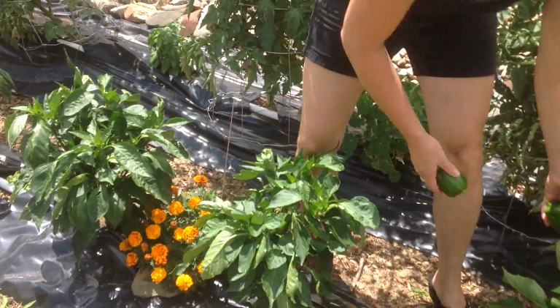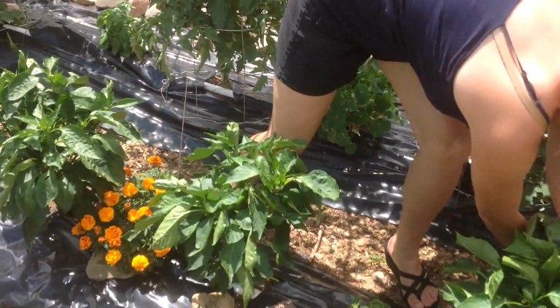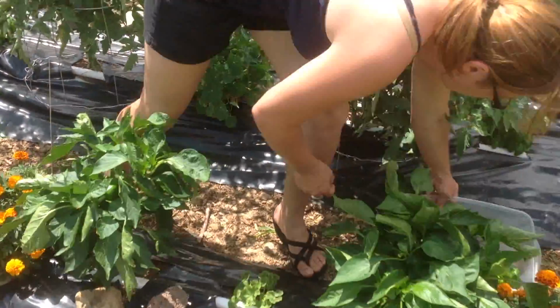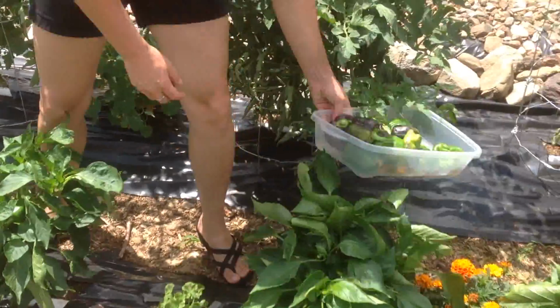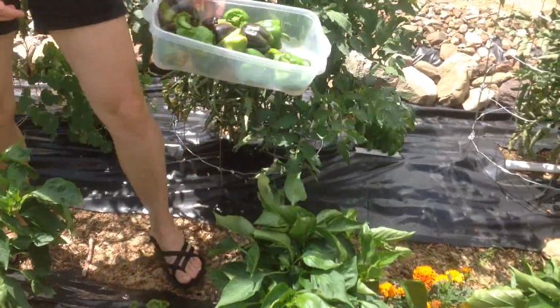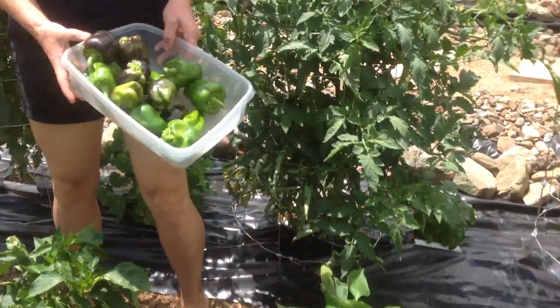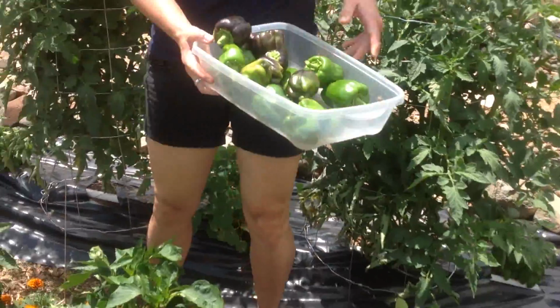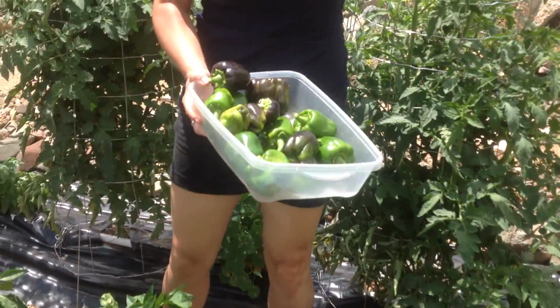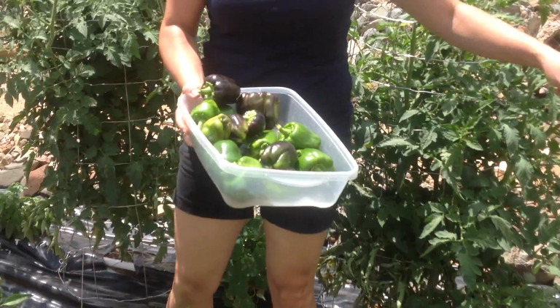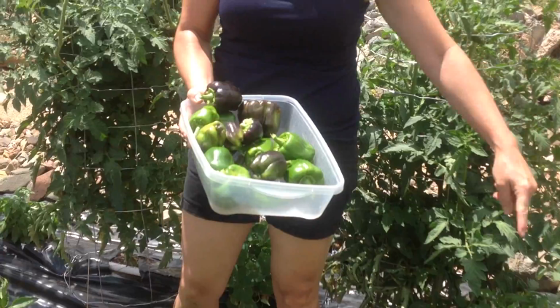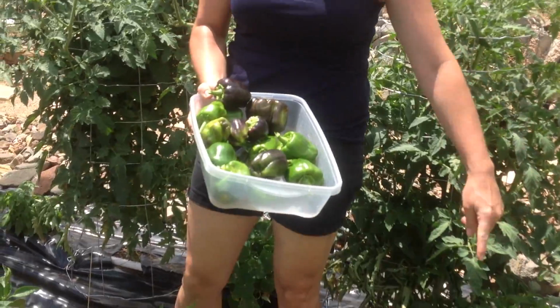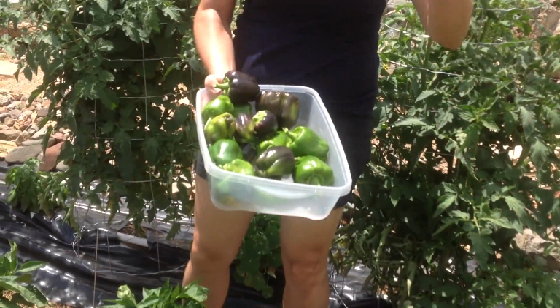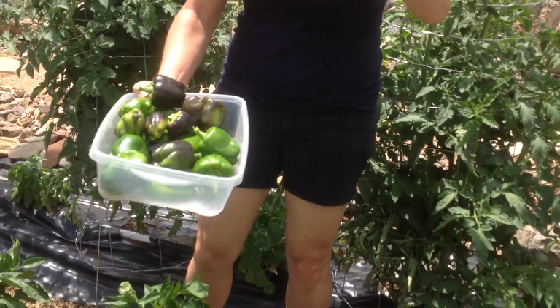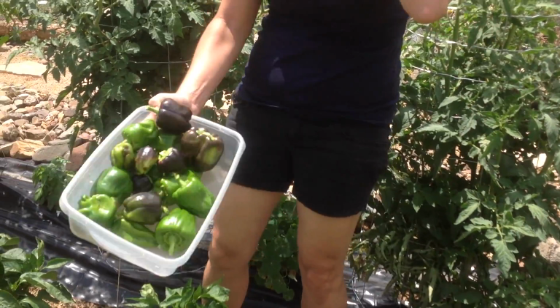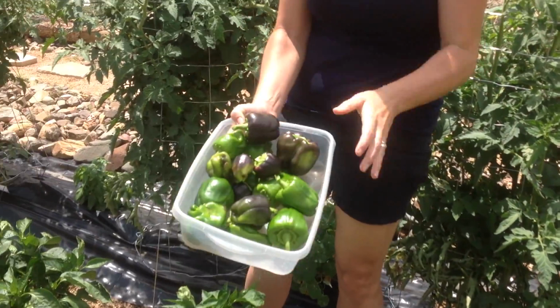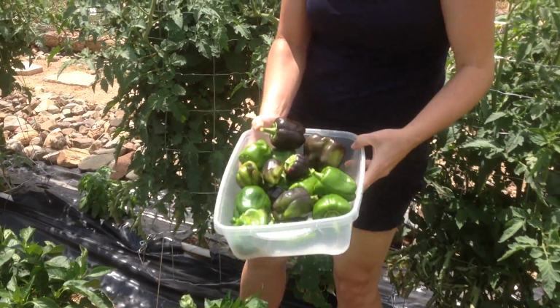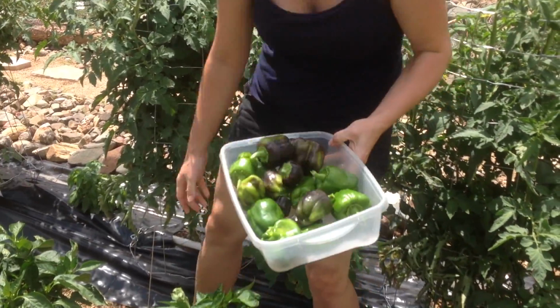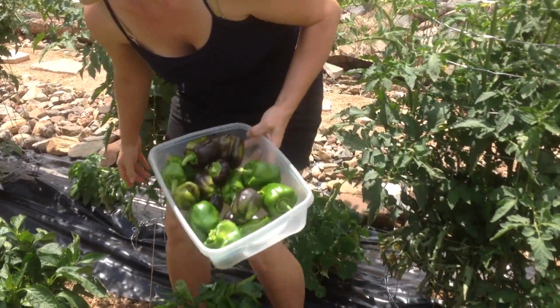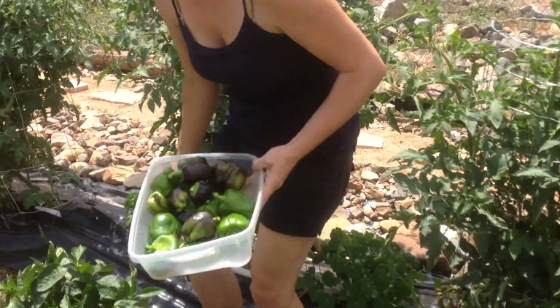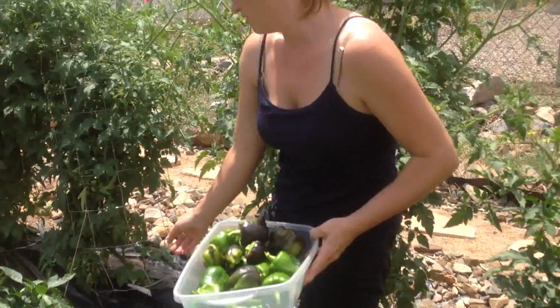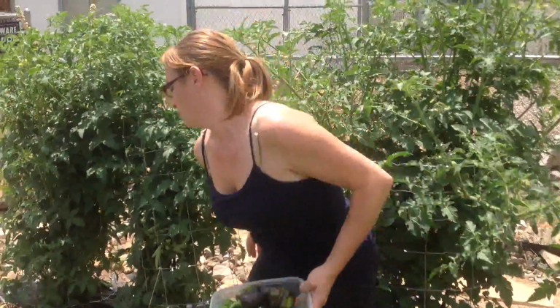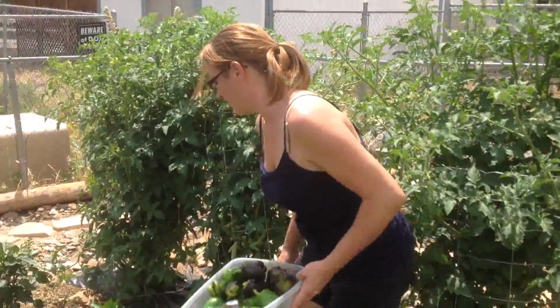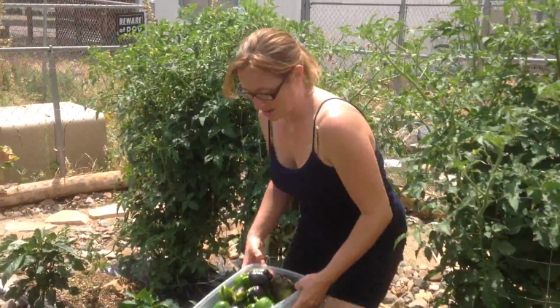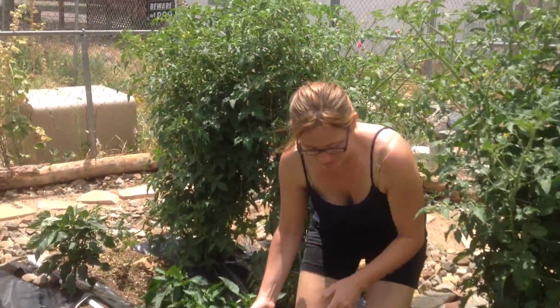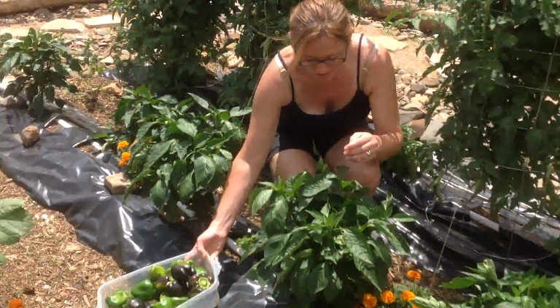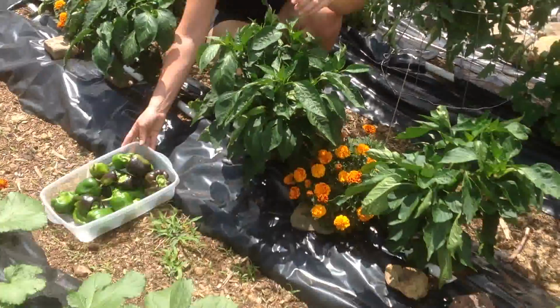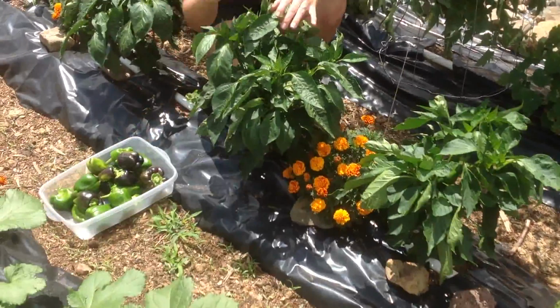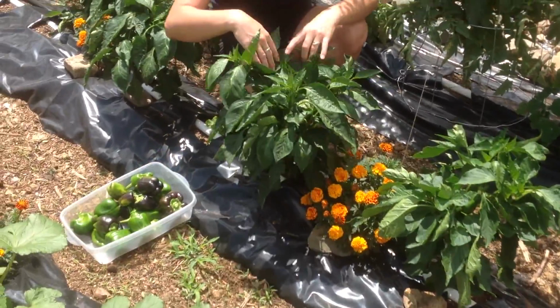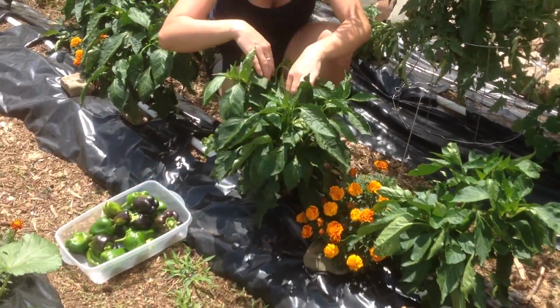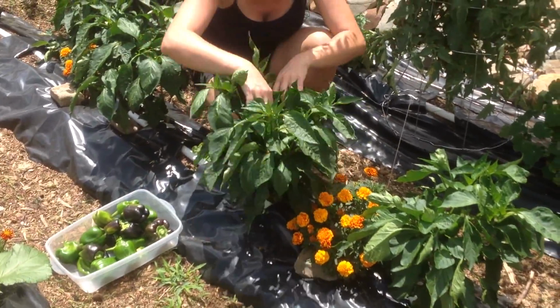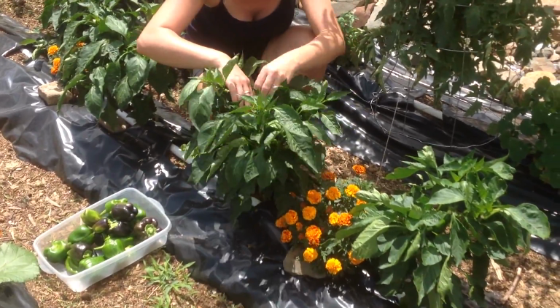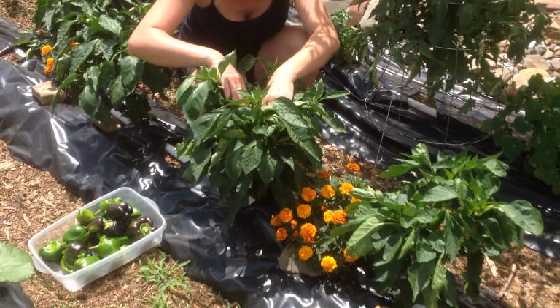That's crazy — this is off of five plants. We got nine plants total, I think. Very nice. We have a lot of bell pepper right now, and they're only going to keep getting bigger.